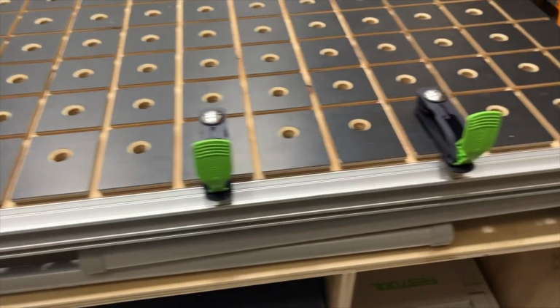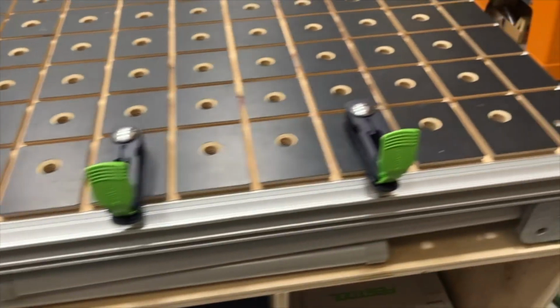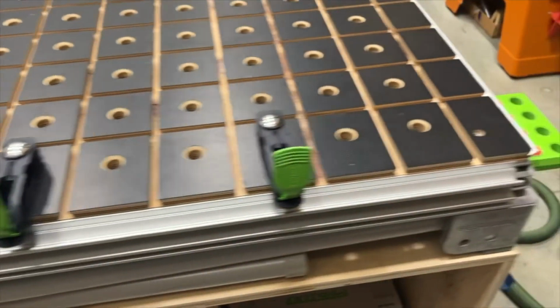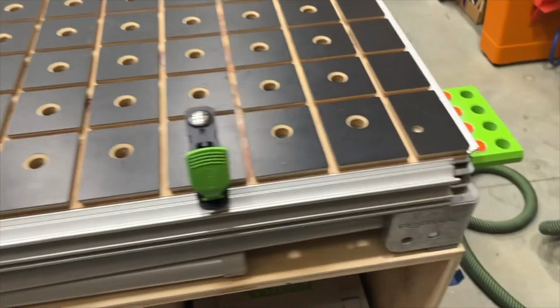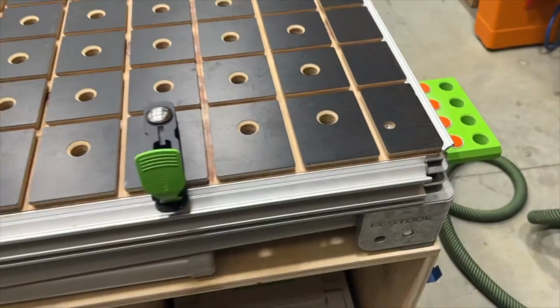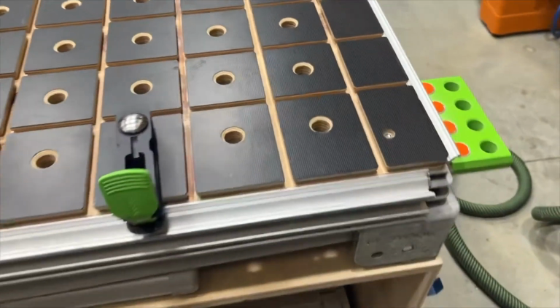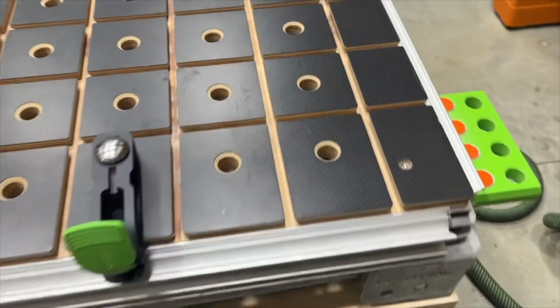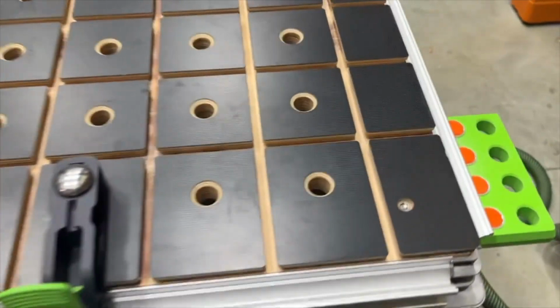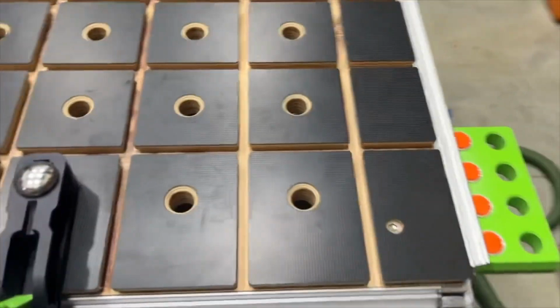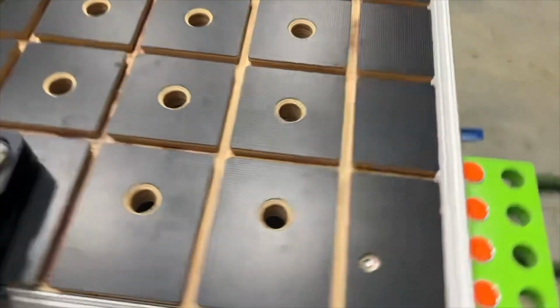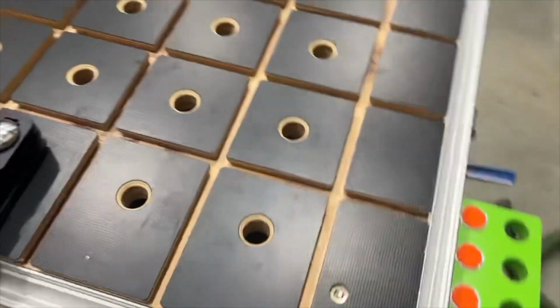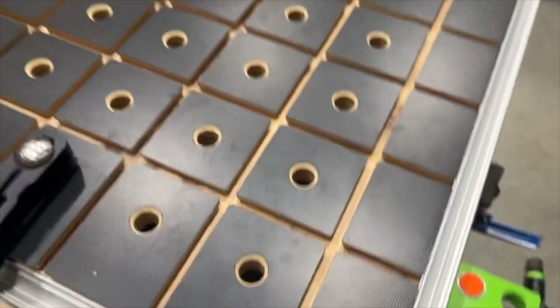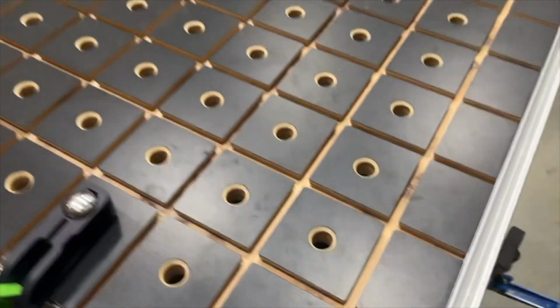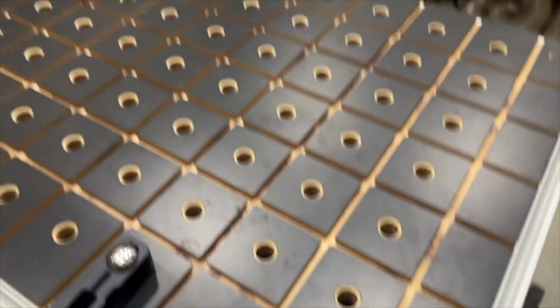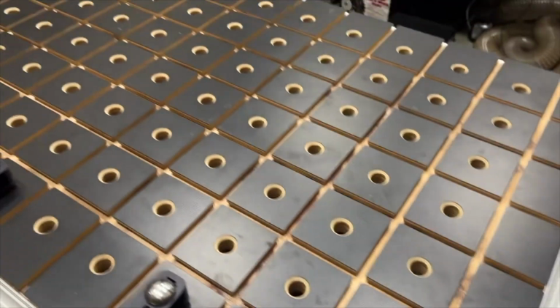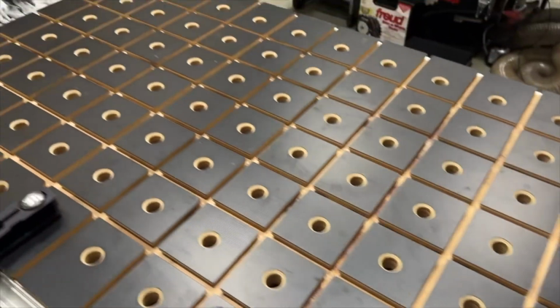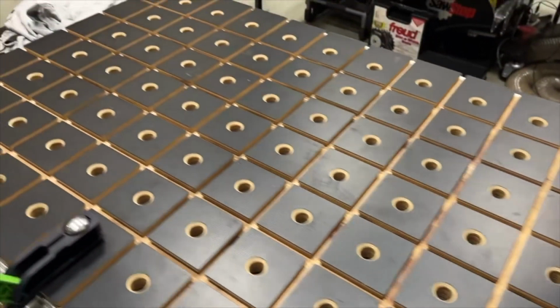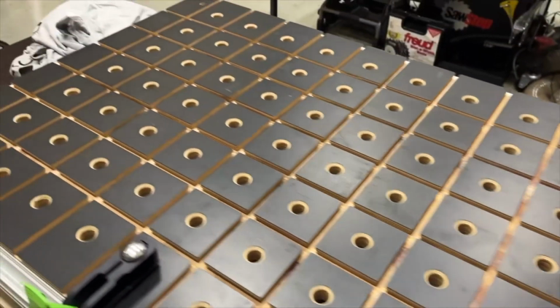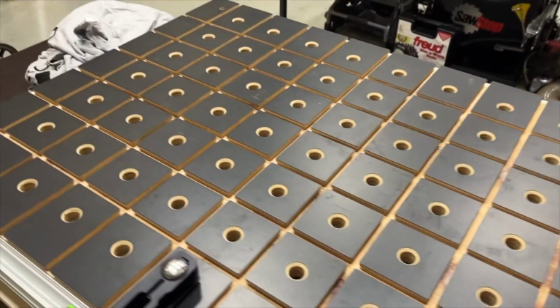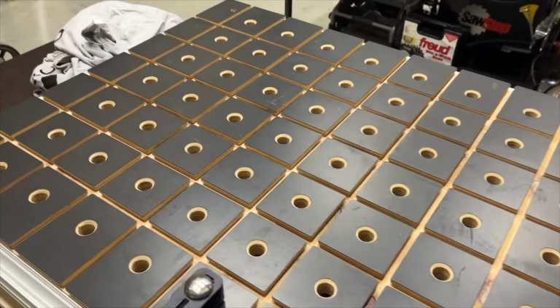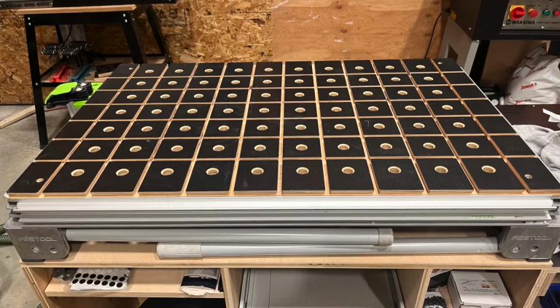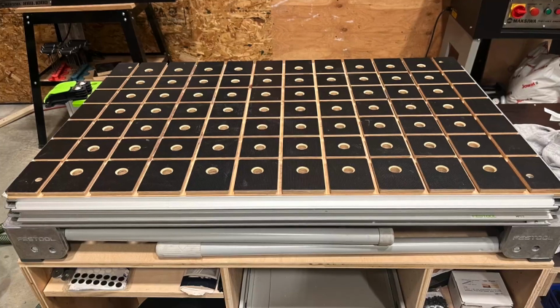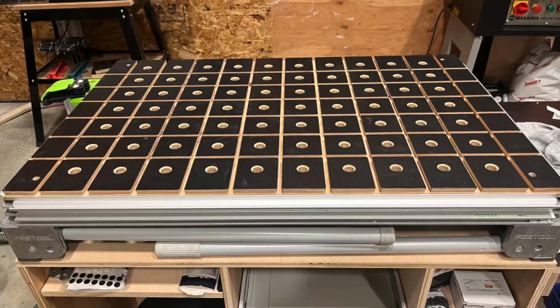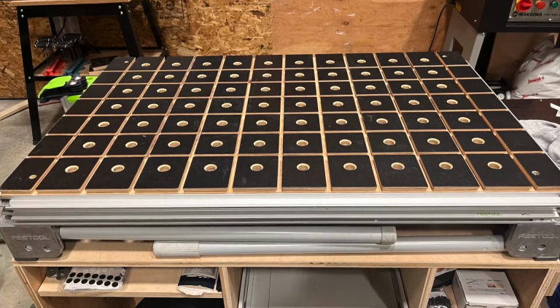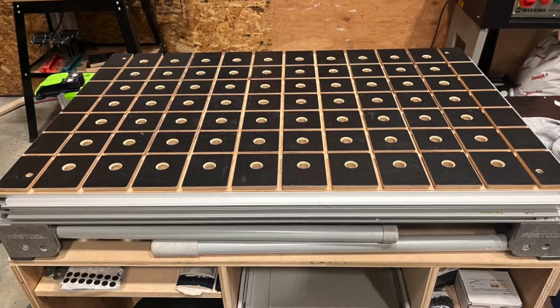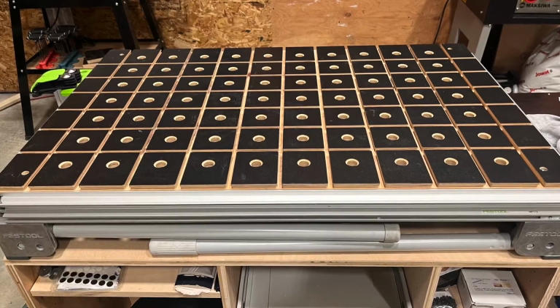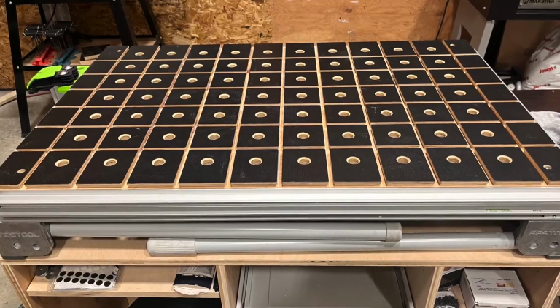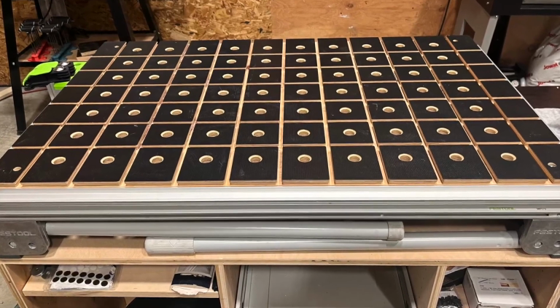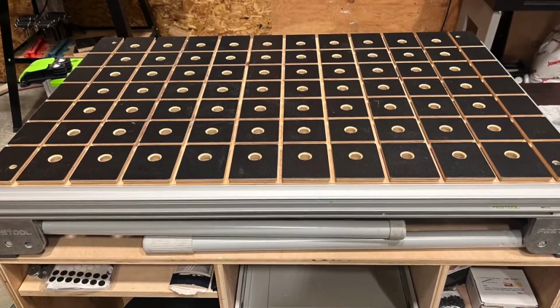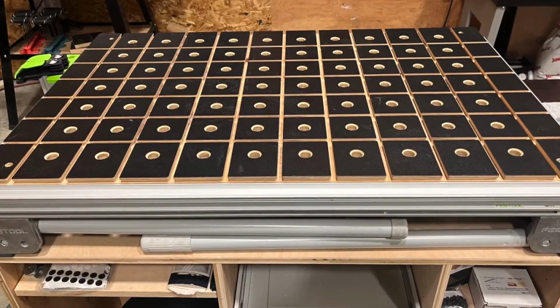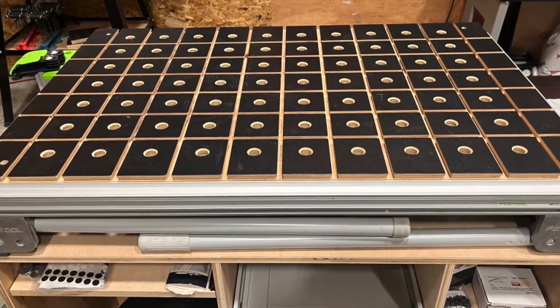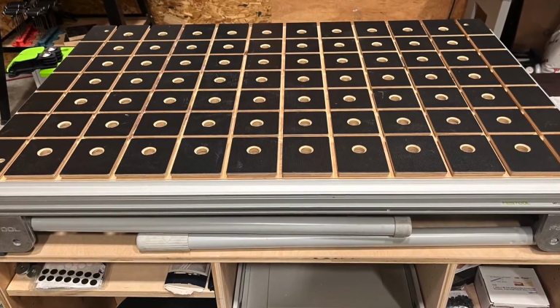The foldable legs make it easy to work from two different working heights. I totally recommend this product, especially if you're into the Festool system — it works really well with all their stuff. Hope this helped you guys out, and we'll see you next time.